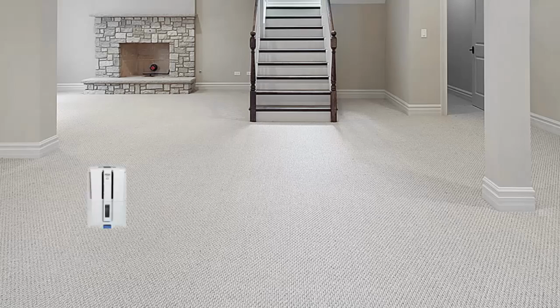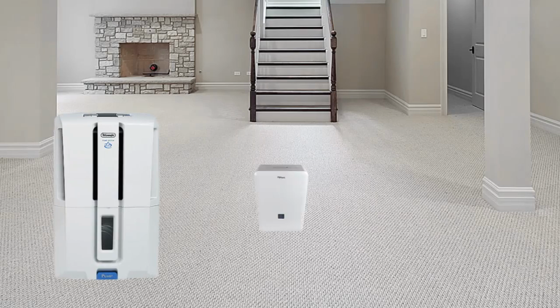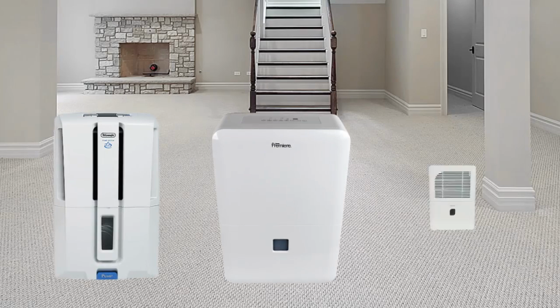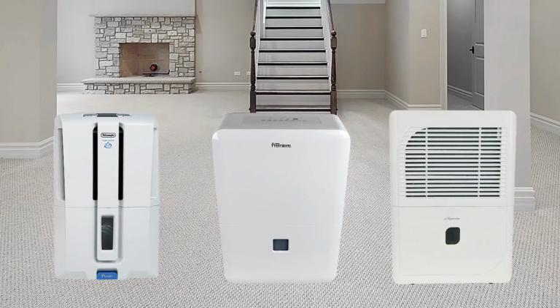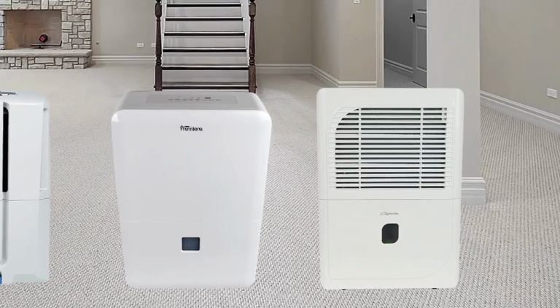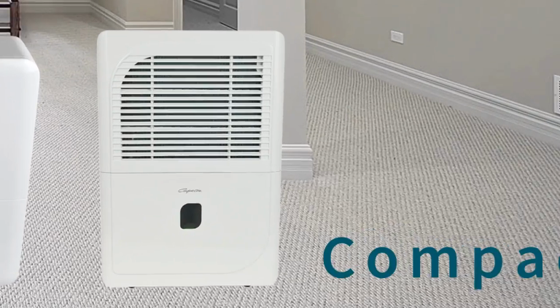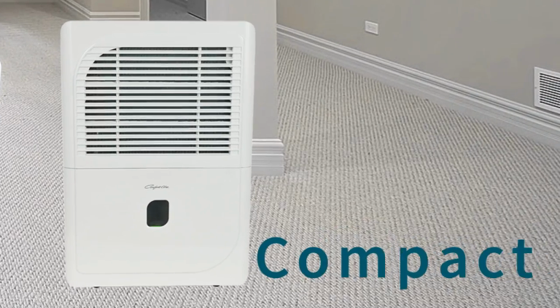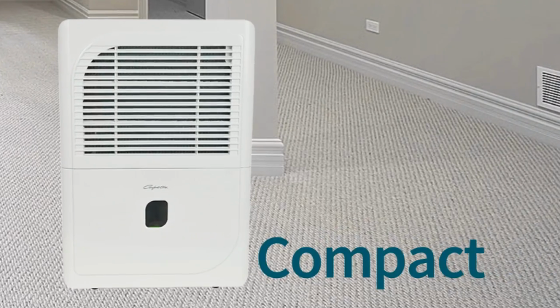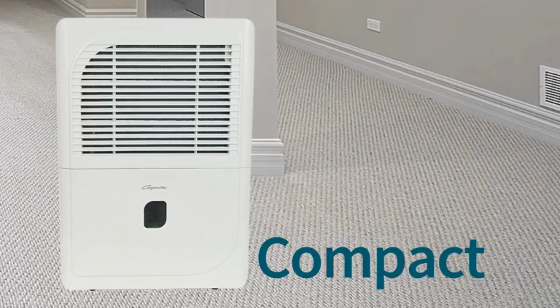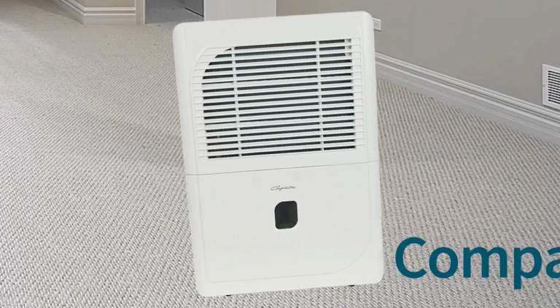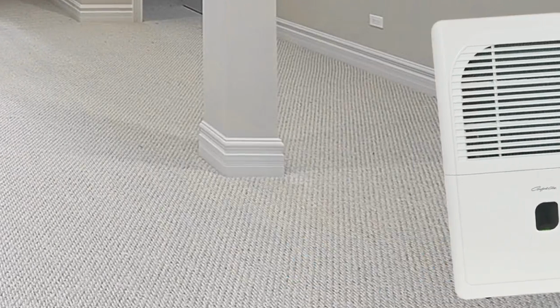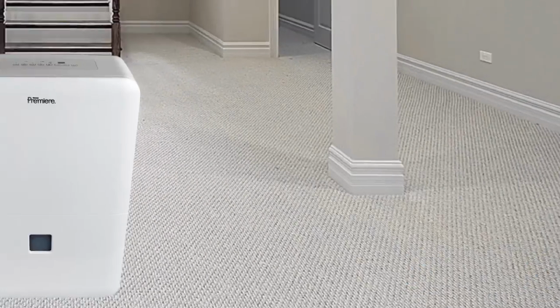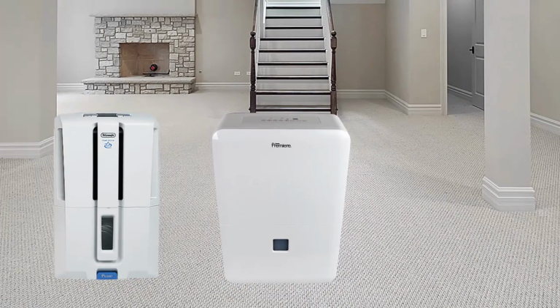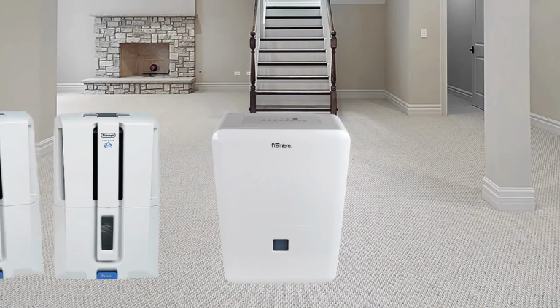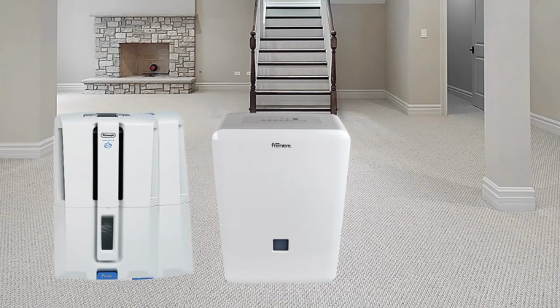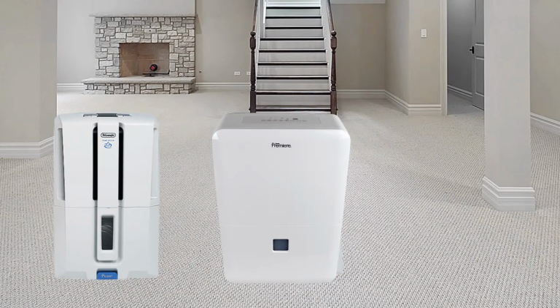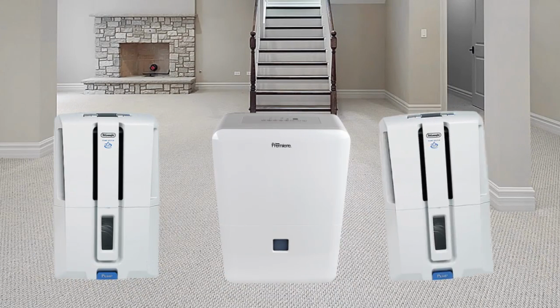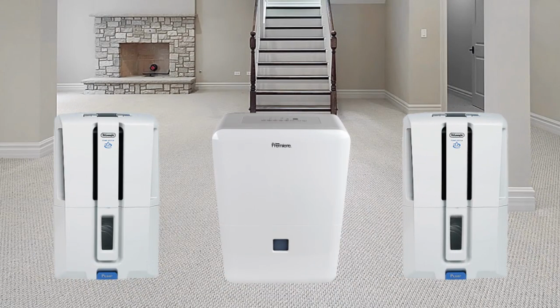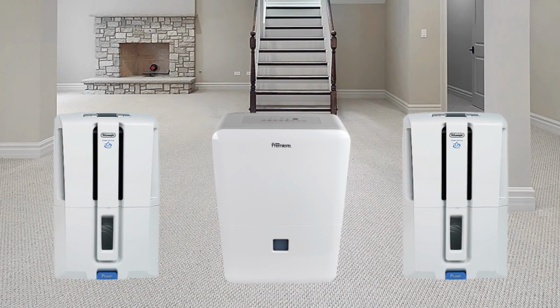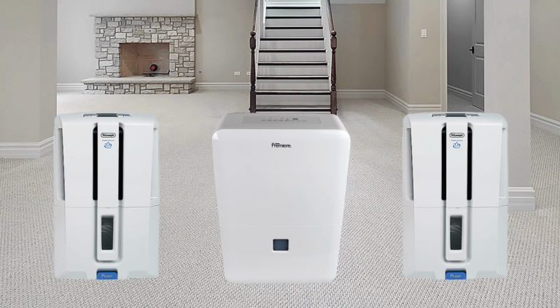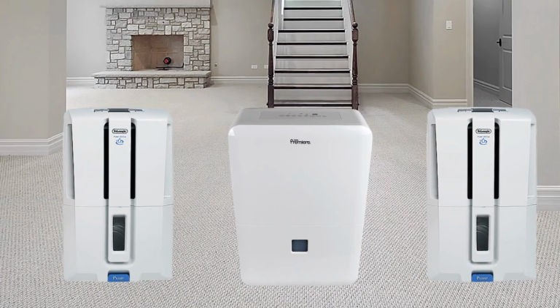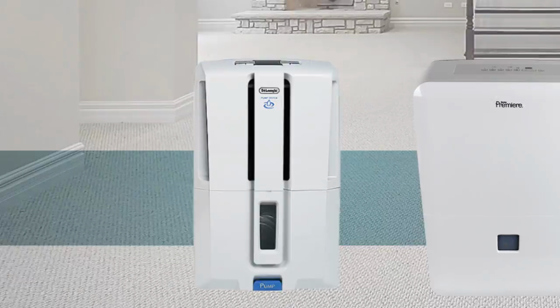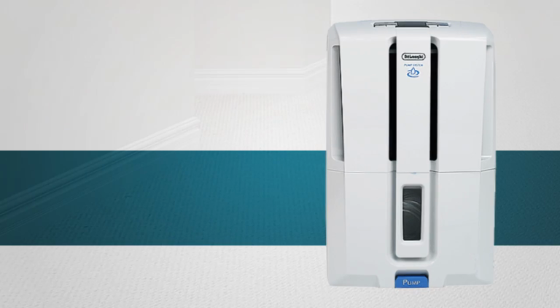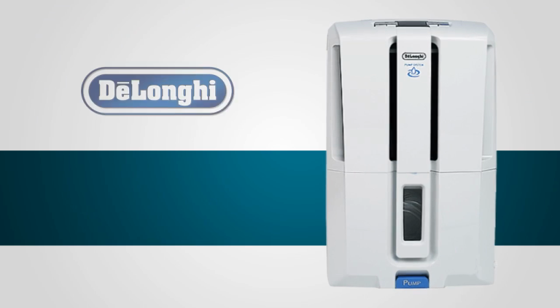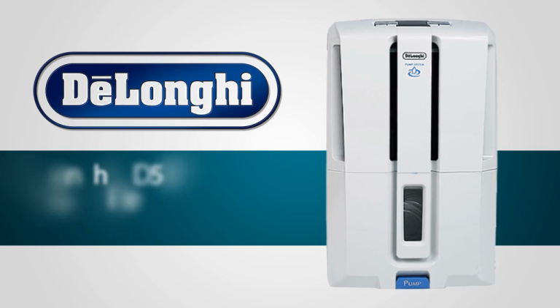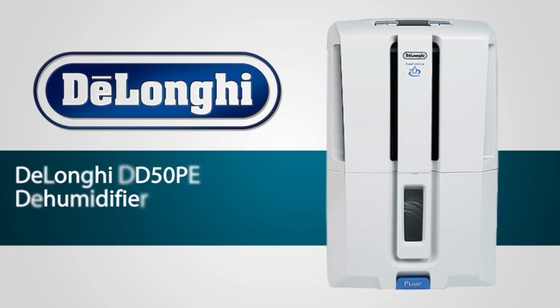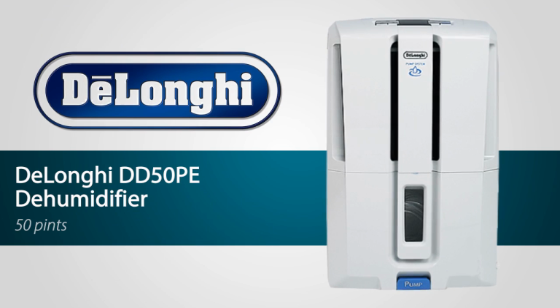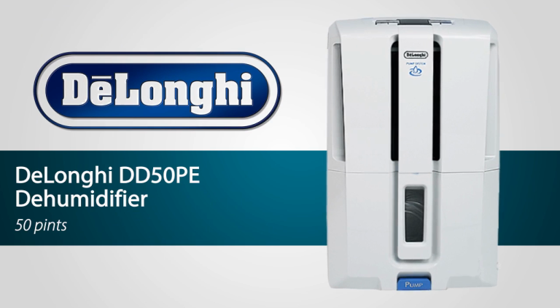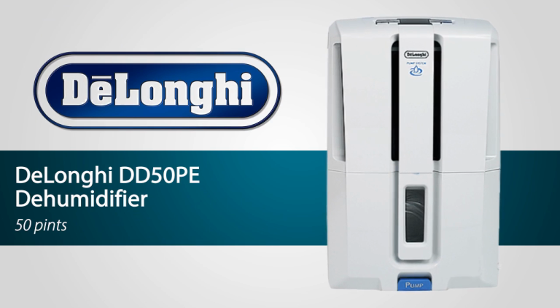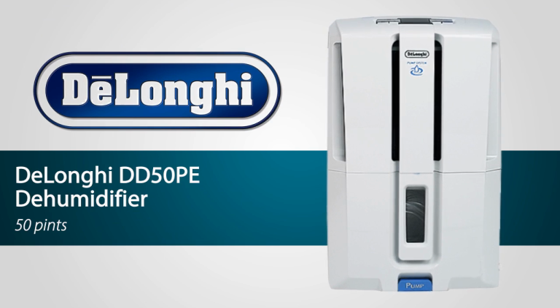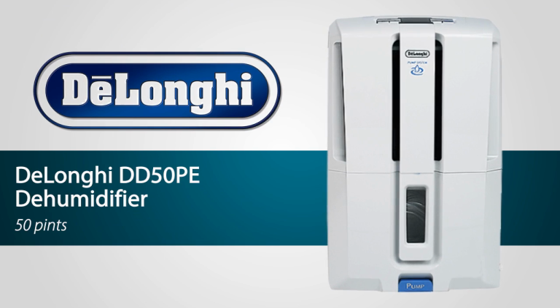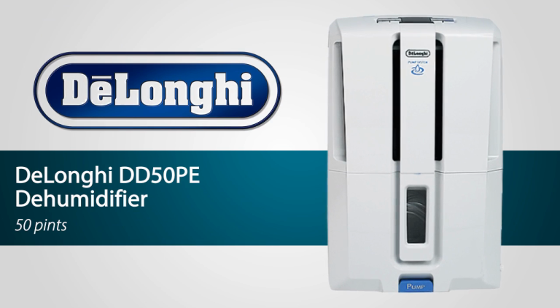Dehumidifiers are compact, portable solutions for controlling humidity indoors. Here's one by DeLonghi. Let's take a closer look.